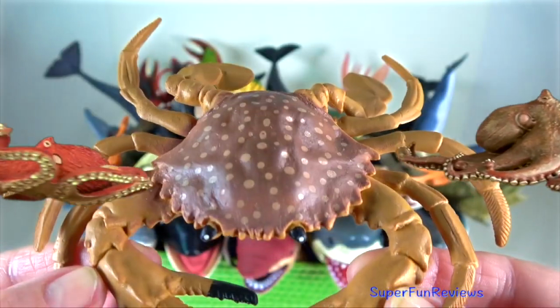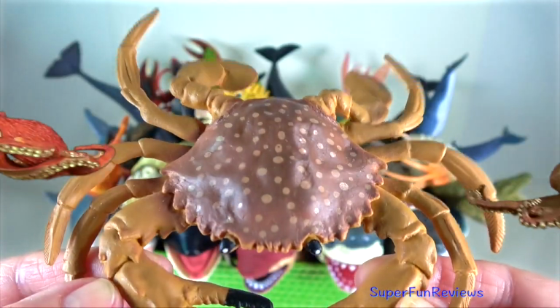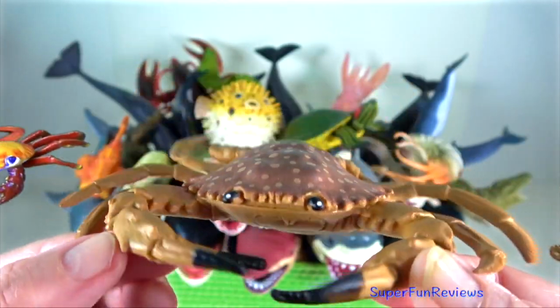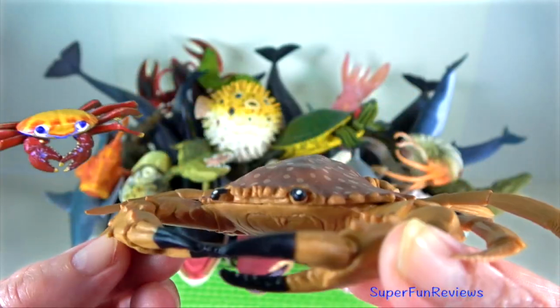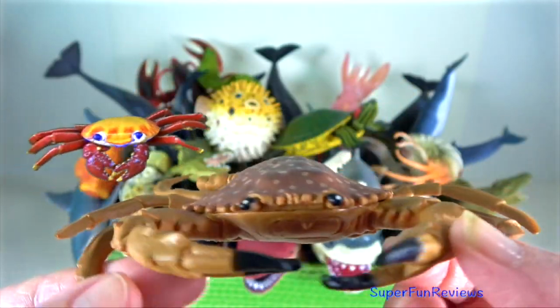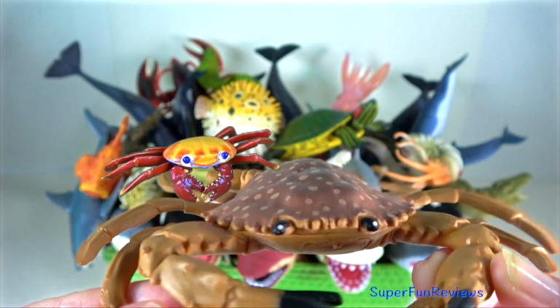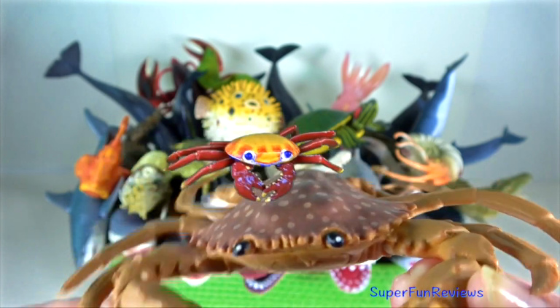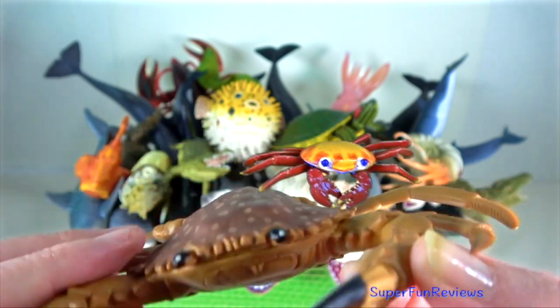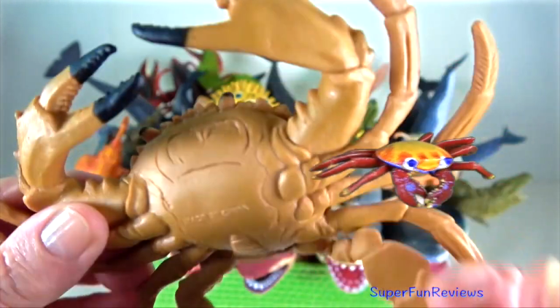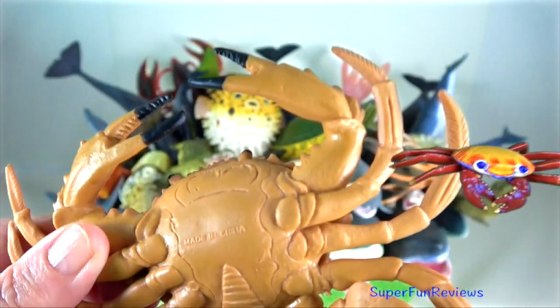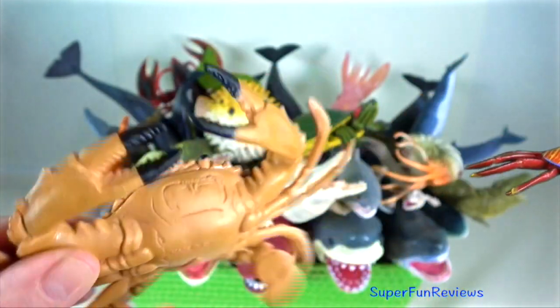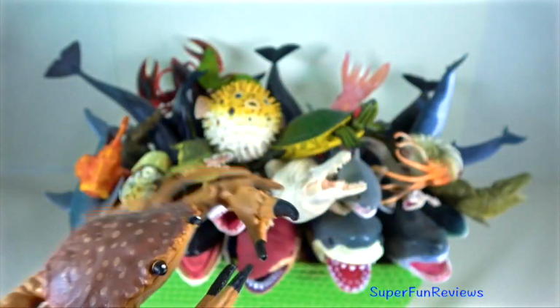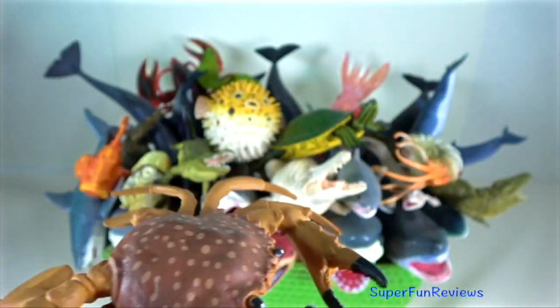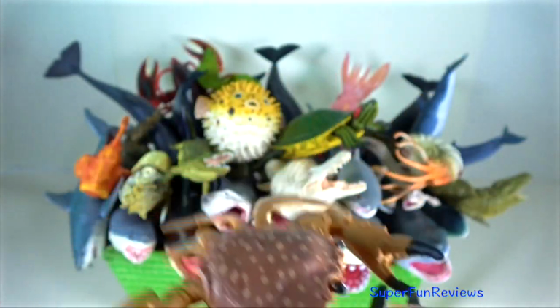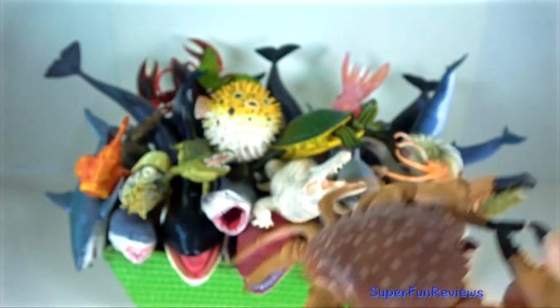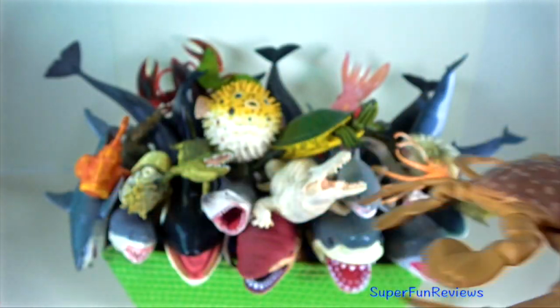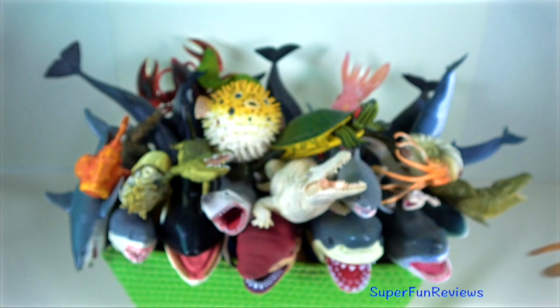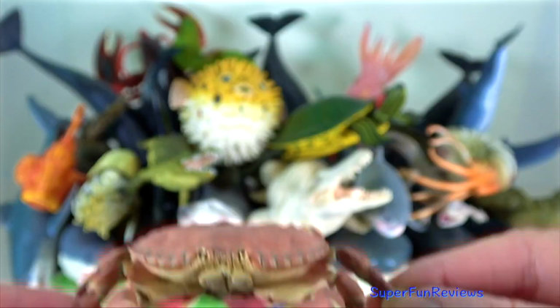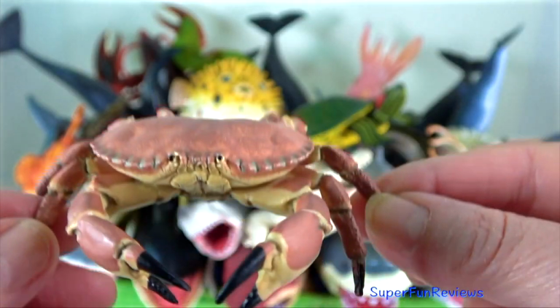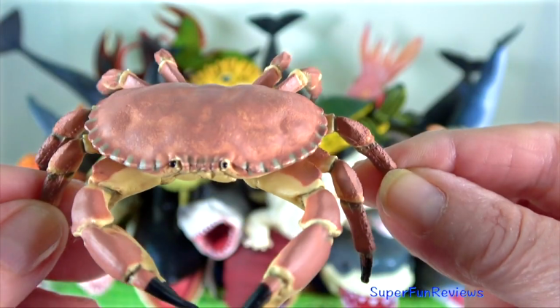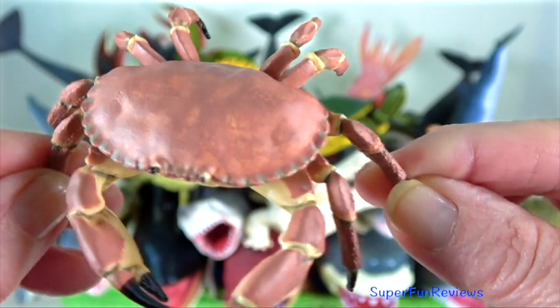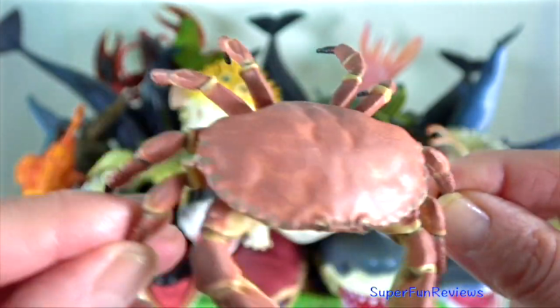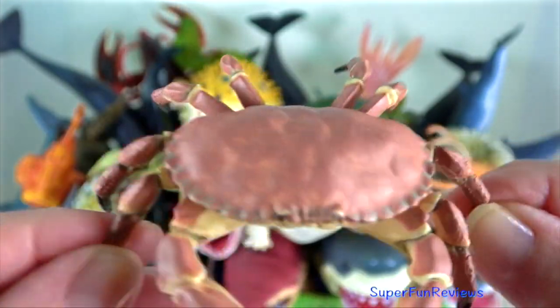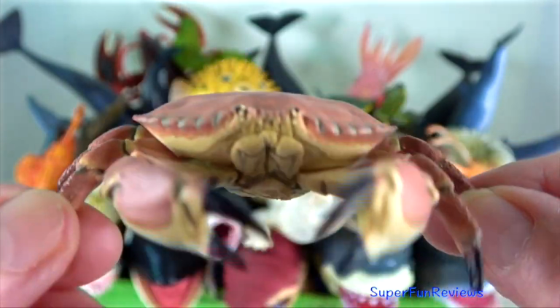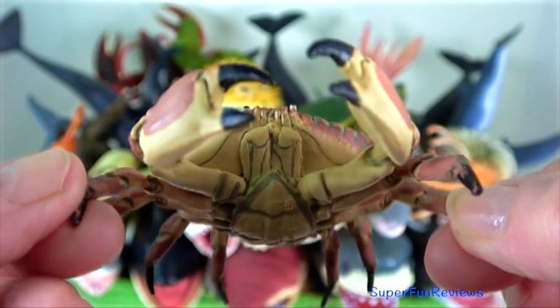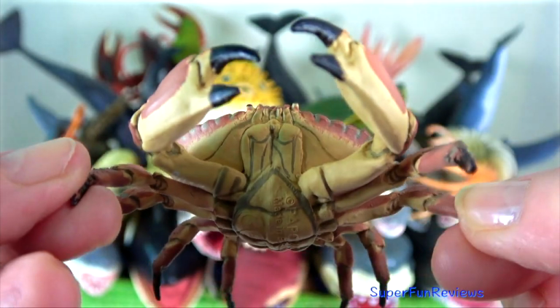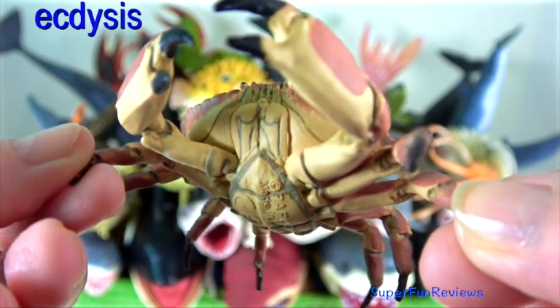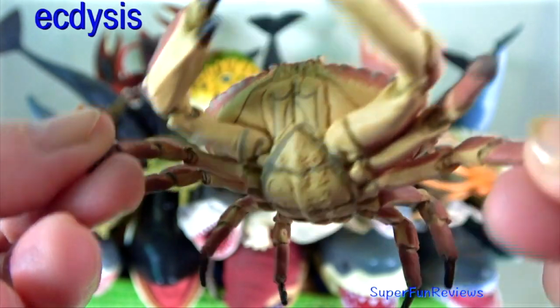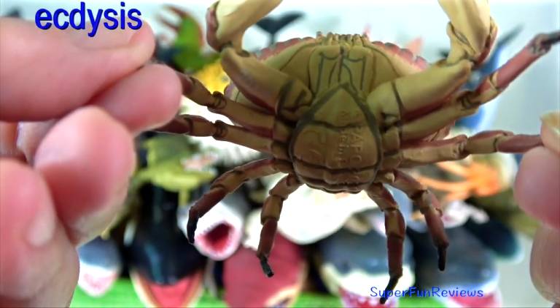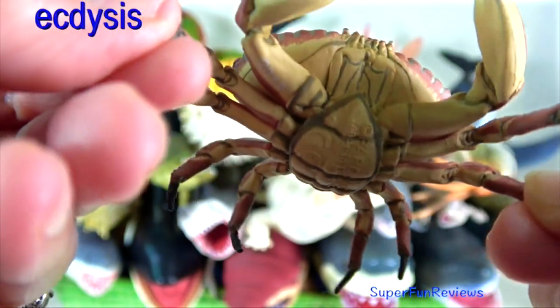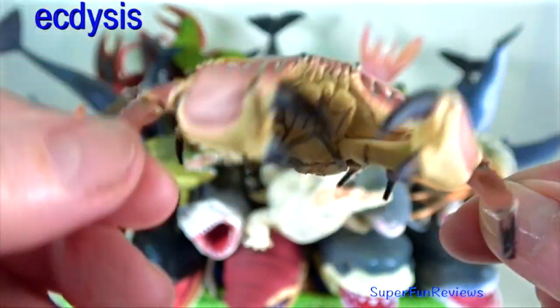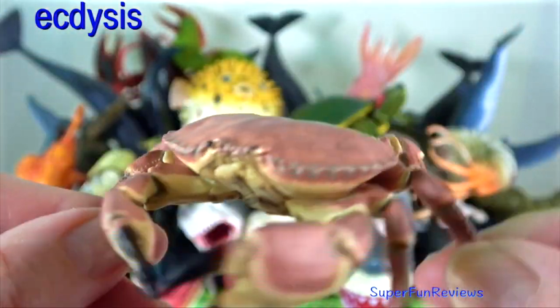Dungeness crab — their carapace can reach 25 centimetres in width. They must periodically moult the shell to grow. This process is called ecdysis.